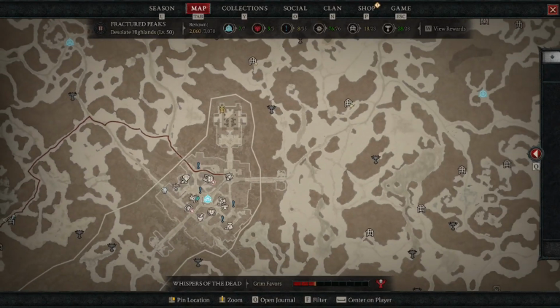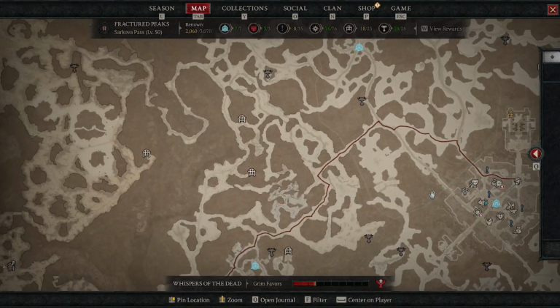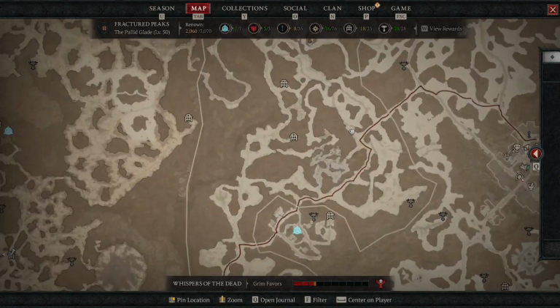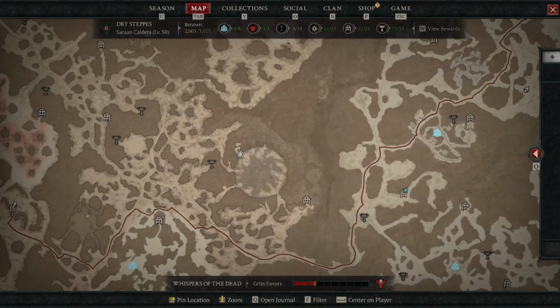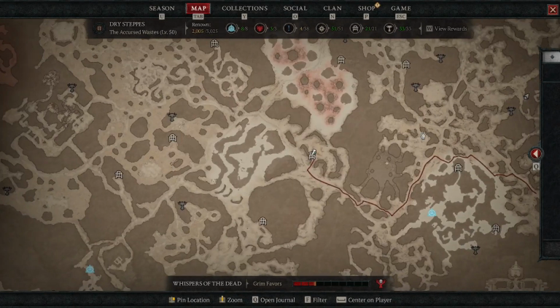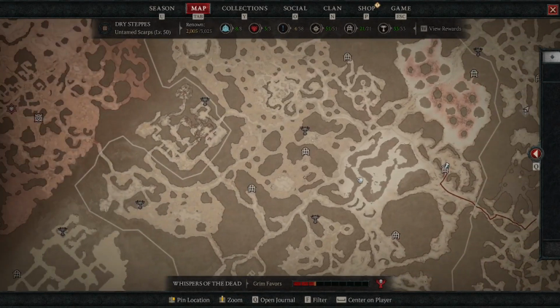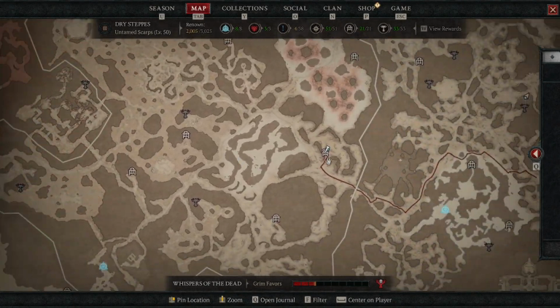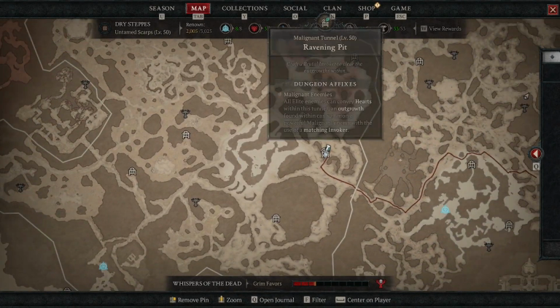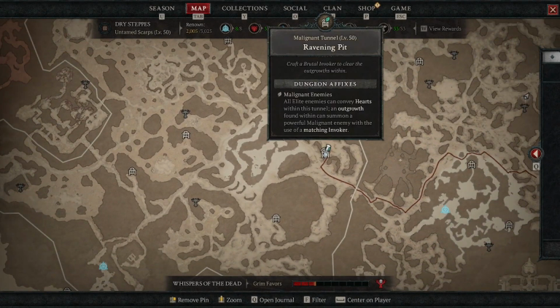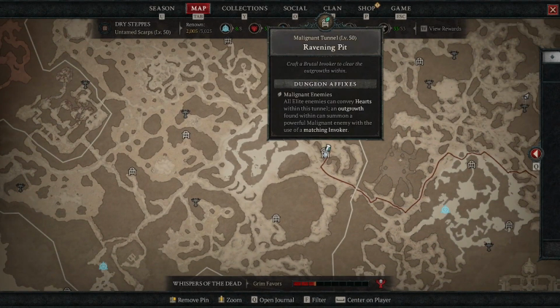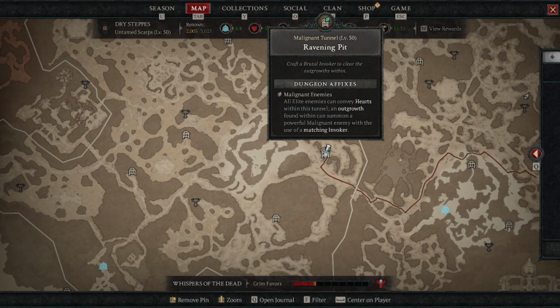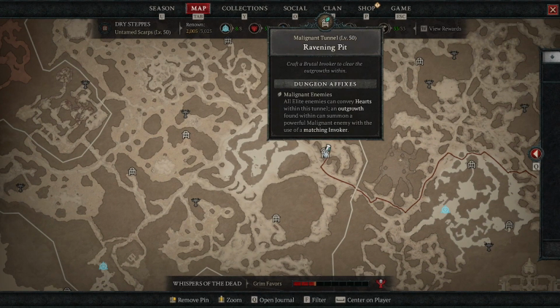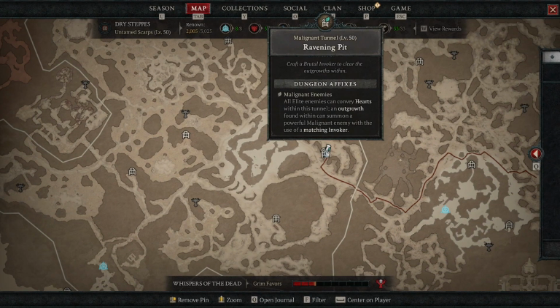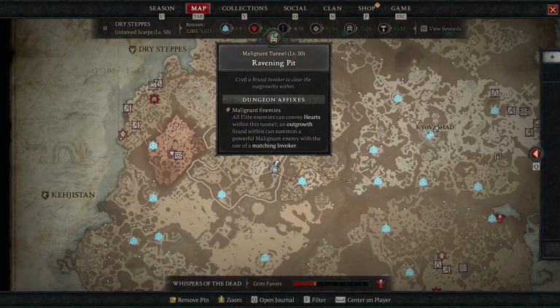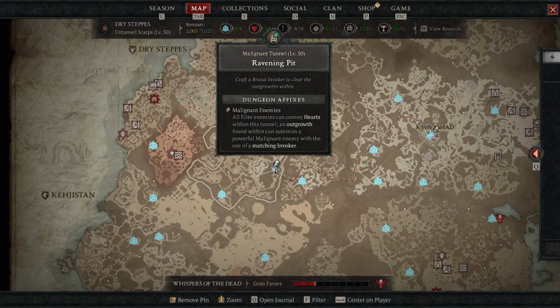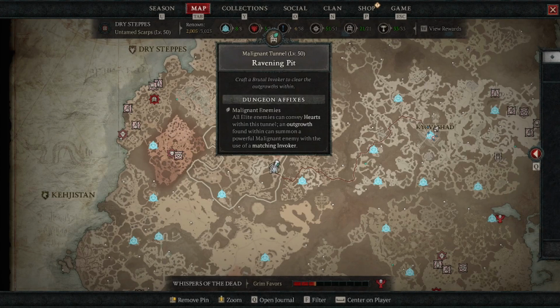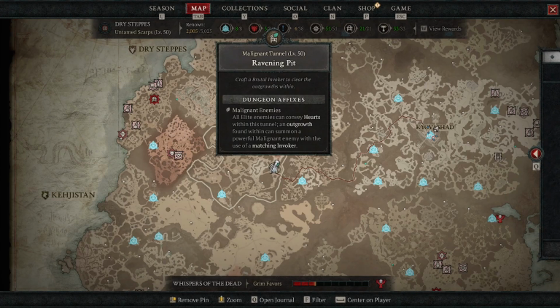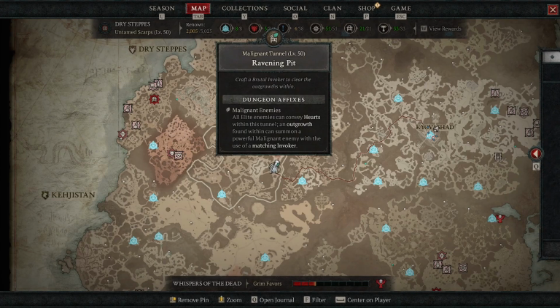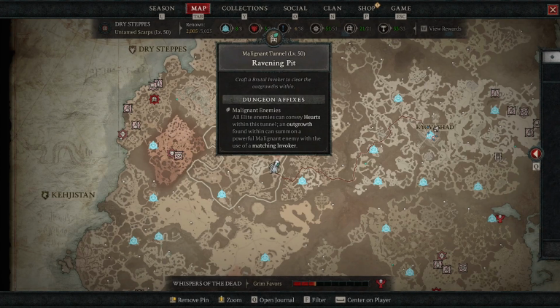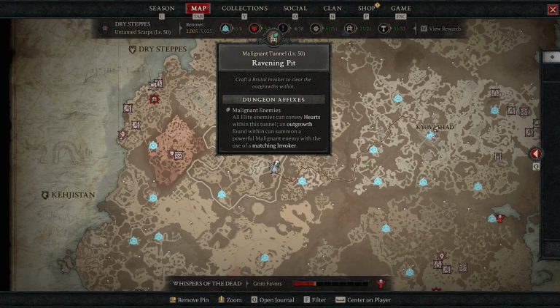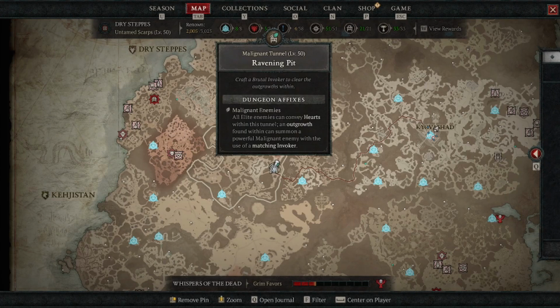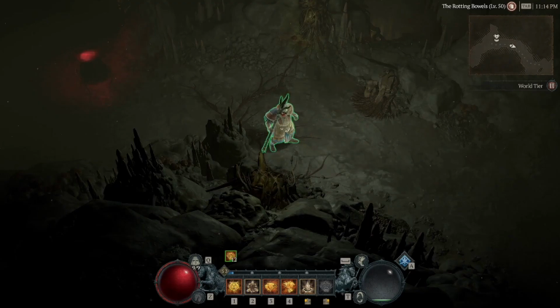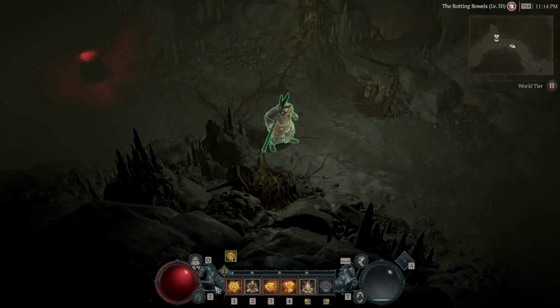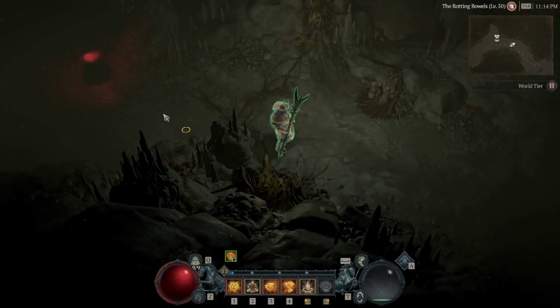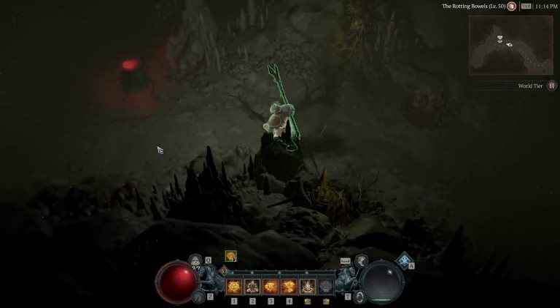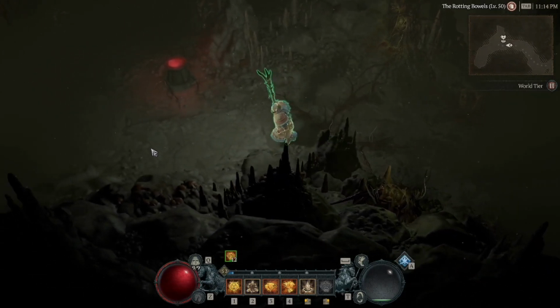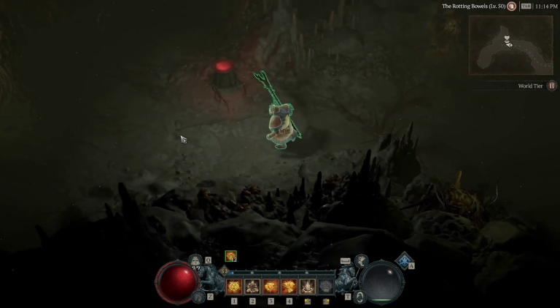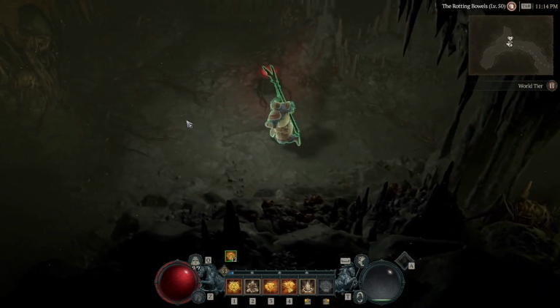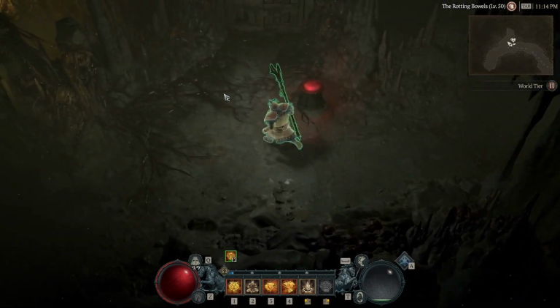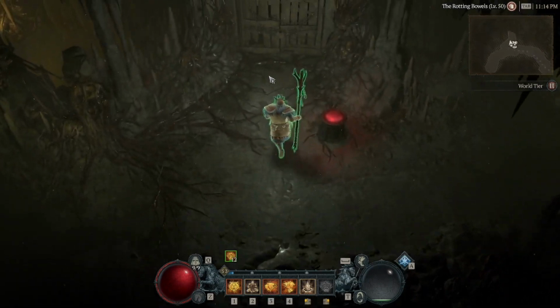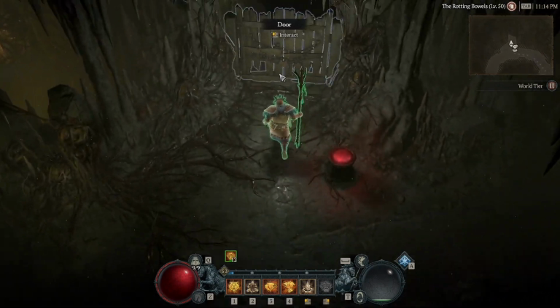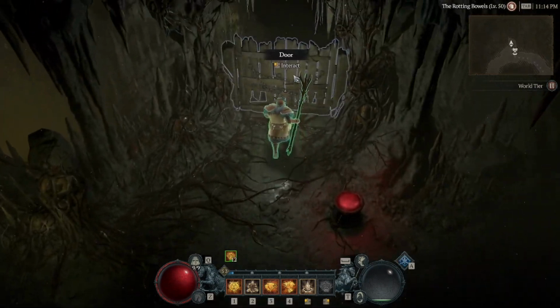Once you're in world tier 2, you want to come over here to the Ravening Pit. This is a malignant tunnel located in the dry steps region. Clear the tunnel like normal, and at the end you should see a dead end on your map with a healing well.